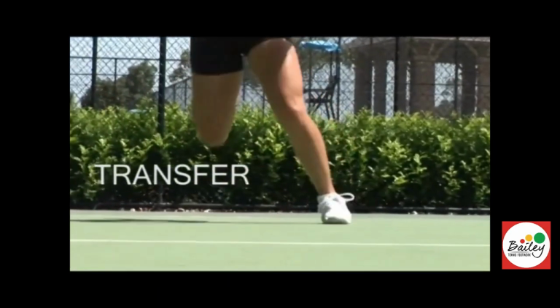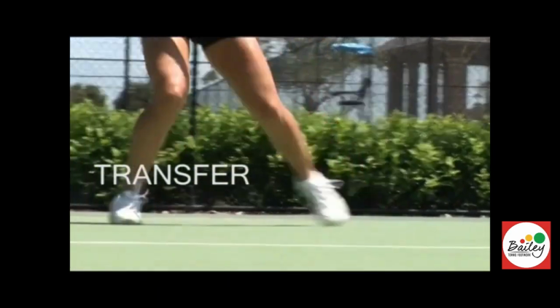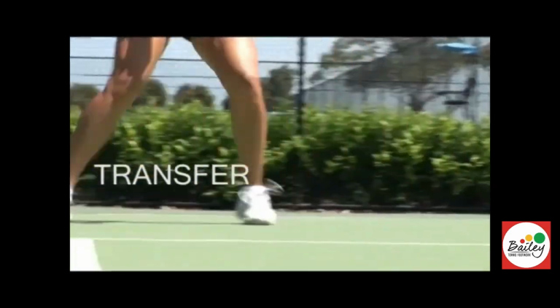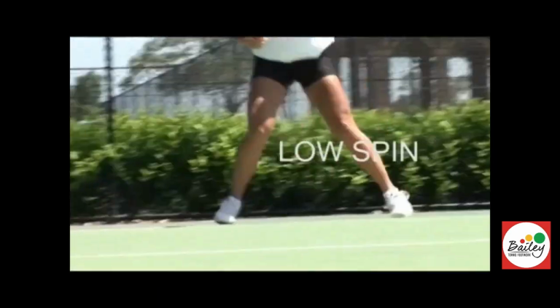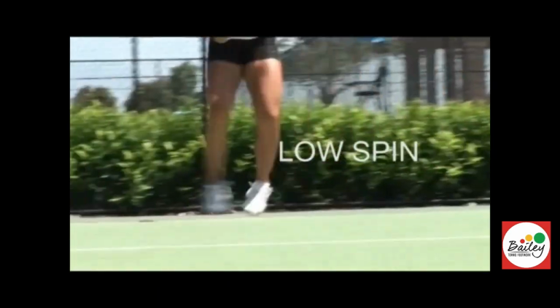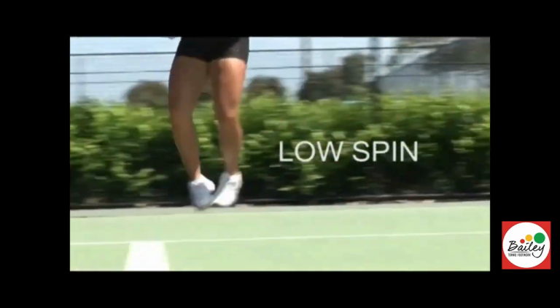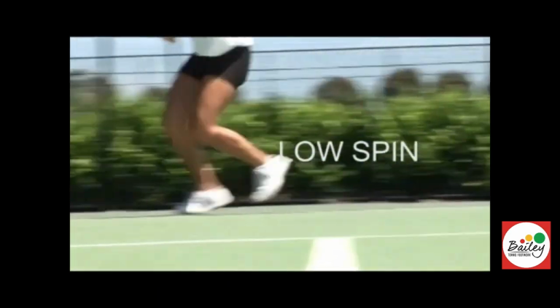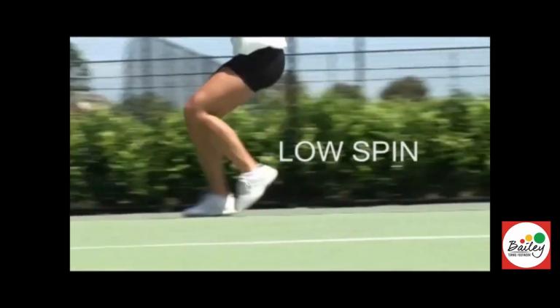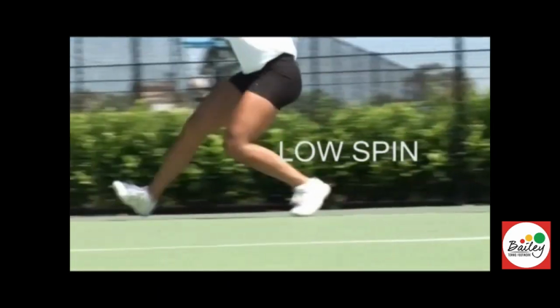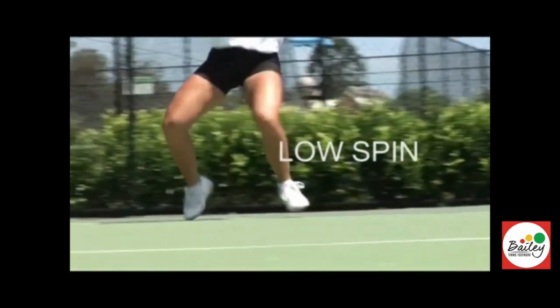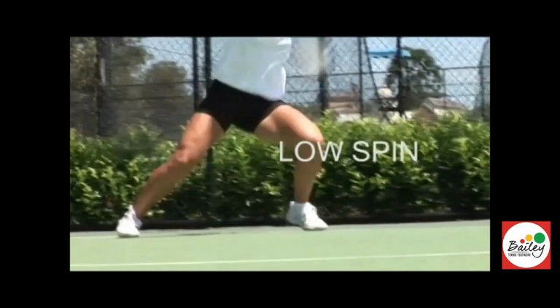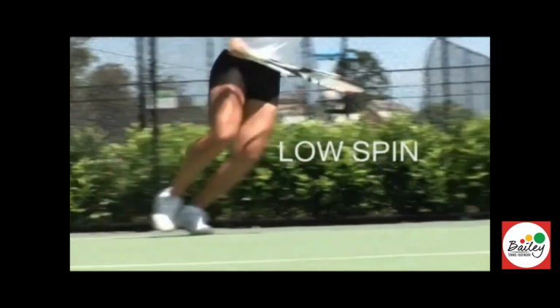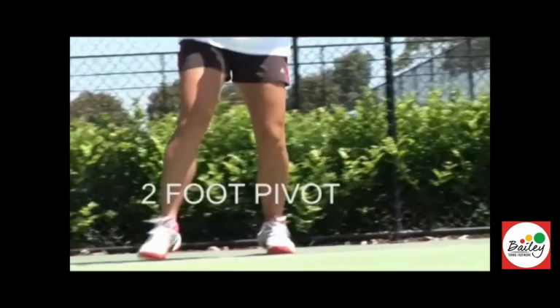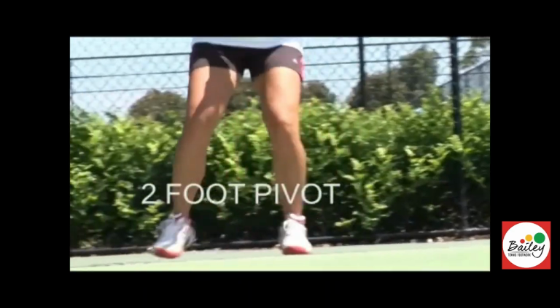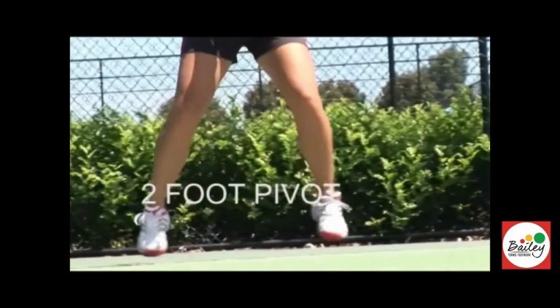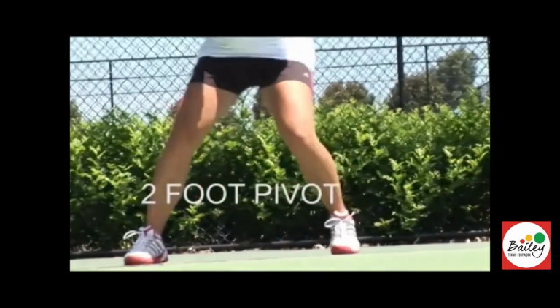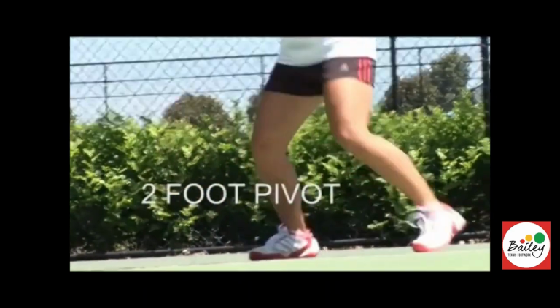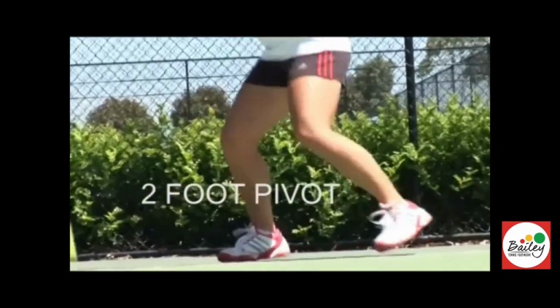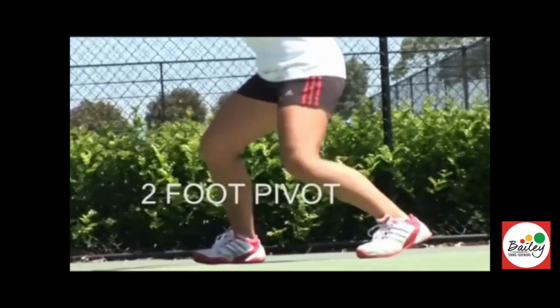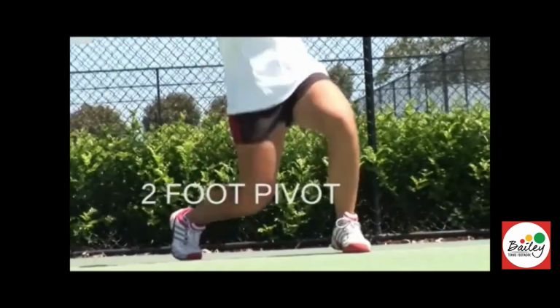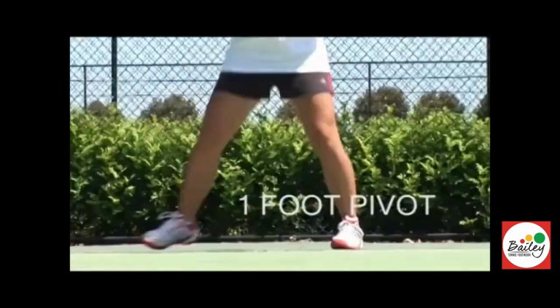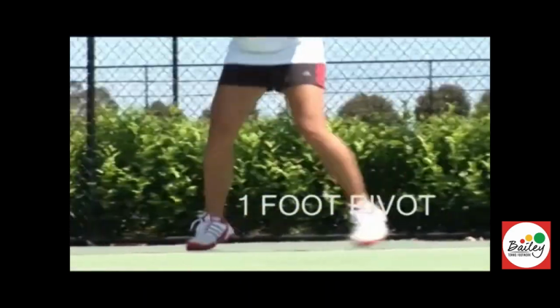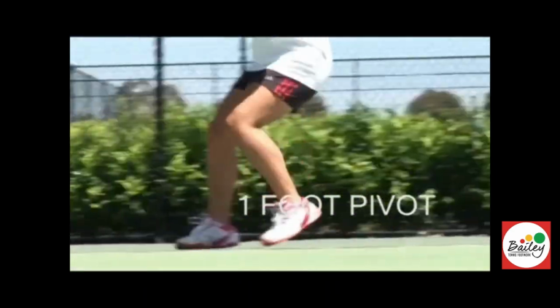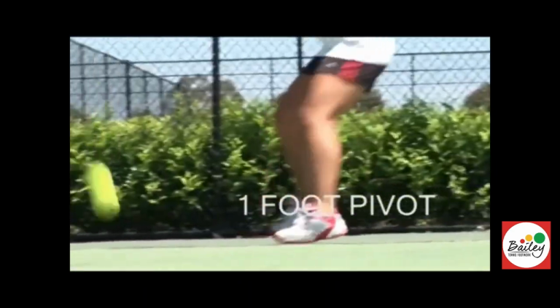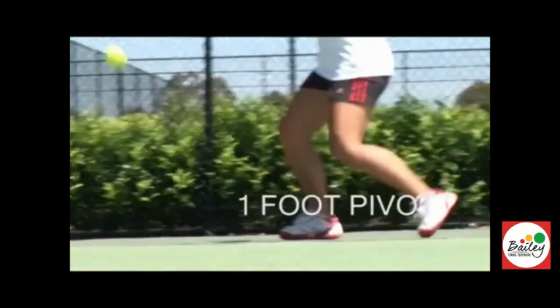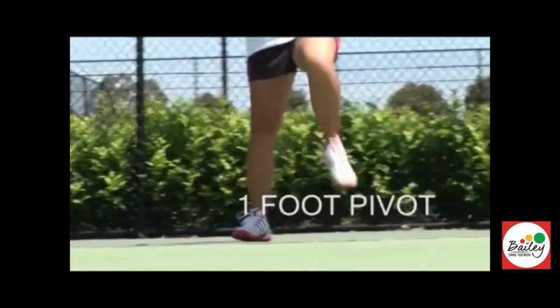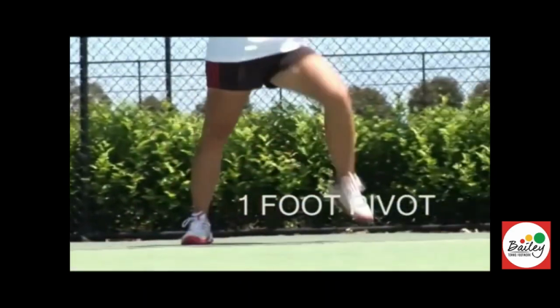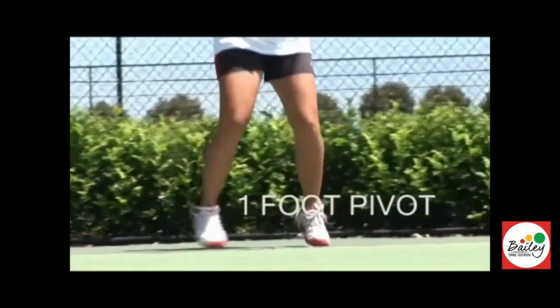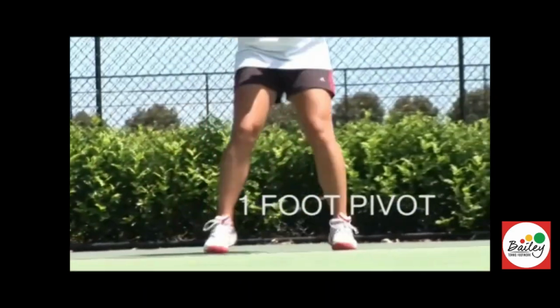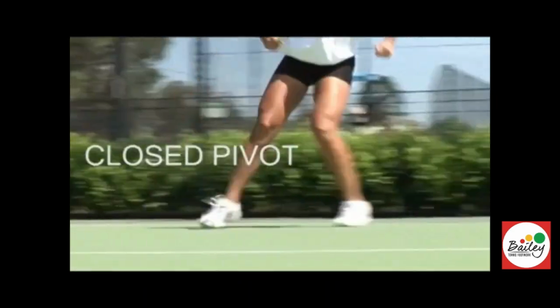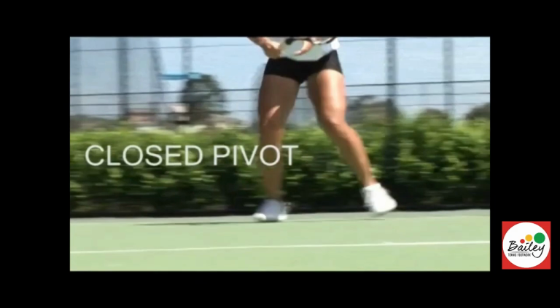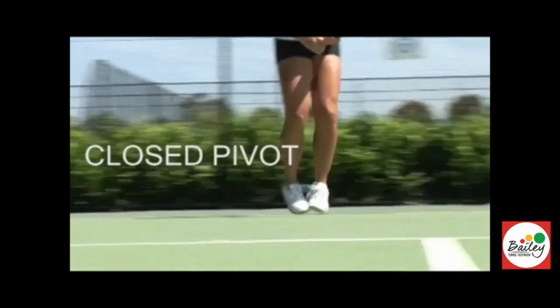Well done. Cha cha cha, low spin, cross back, chin, two foot pivot, drop the inside knee, one foot pivot, get the knee up, stance, low stance.